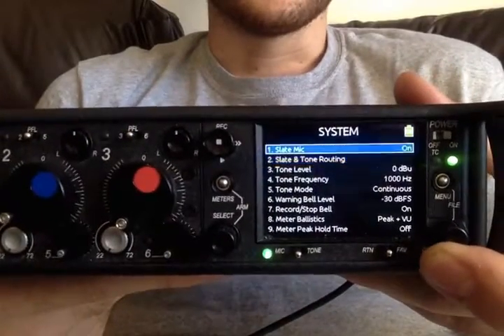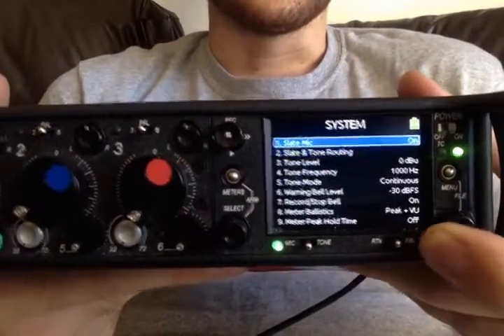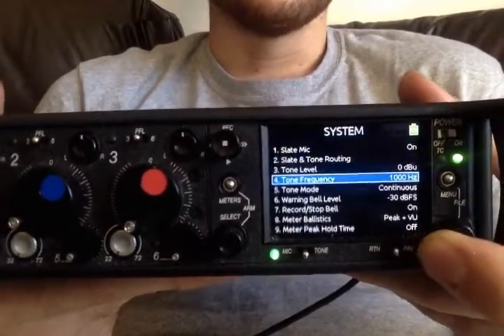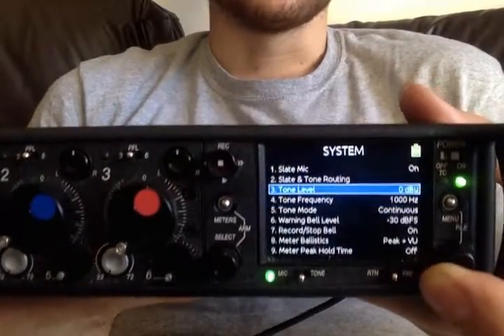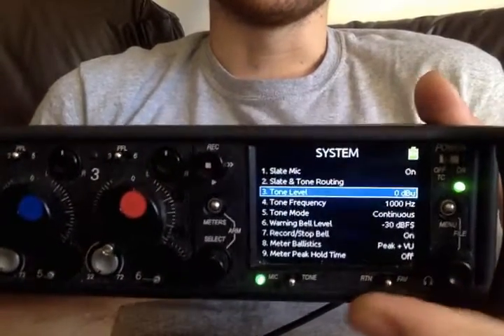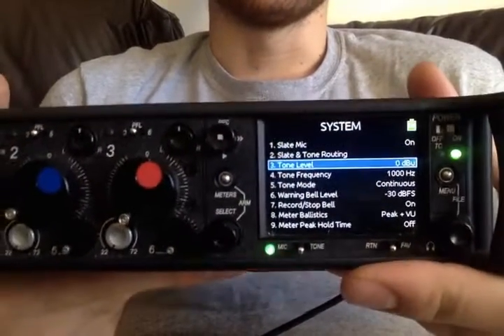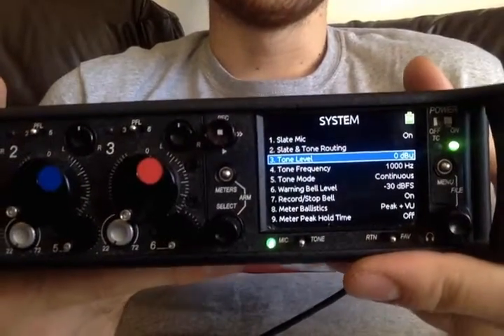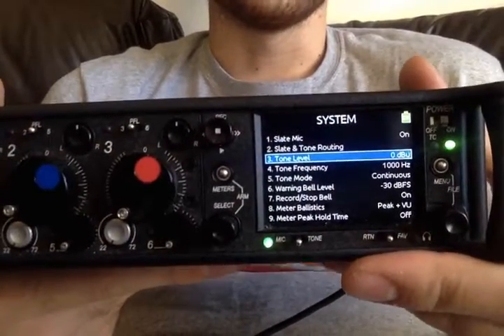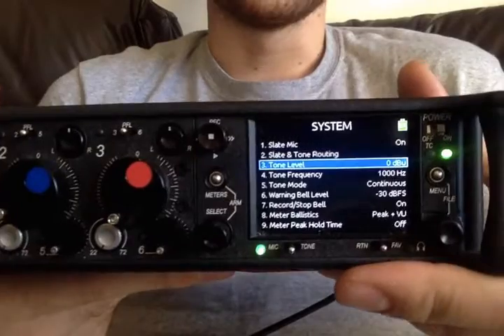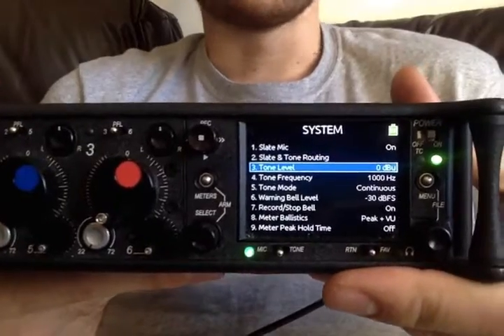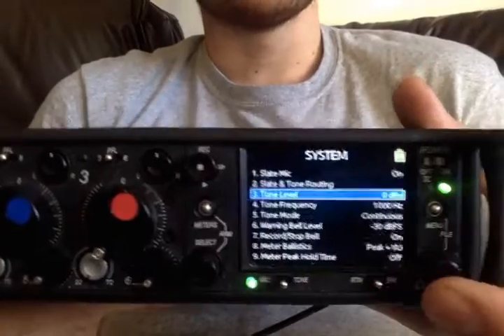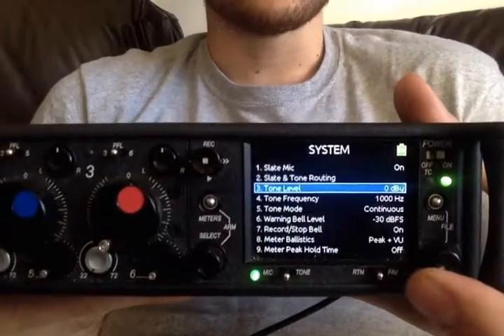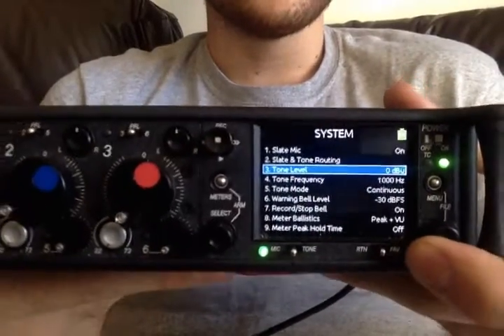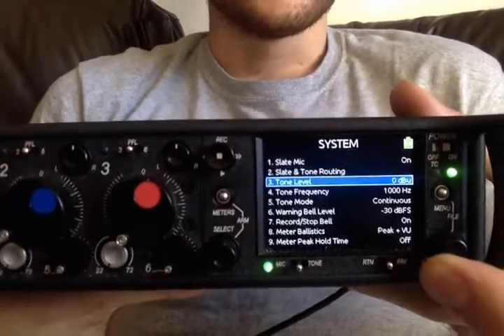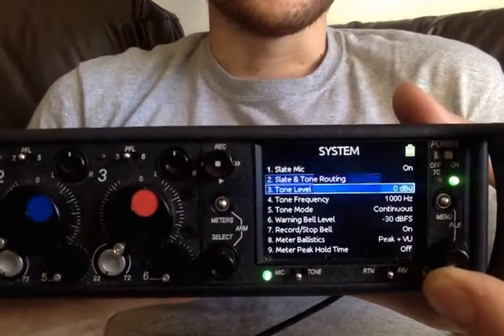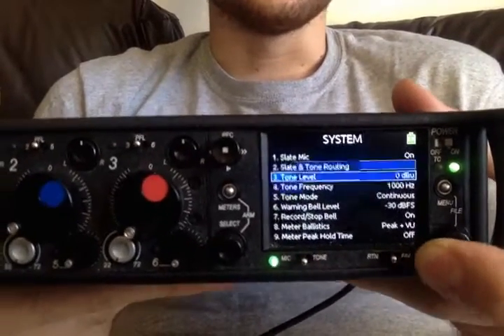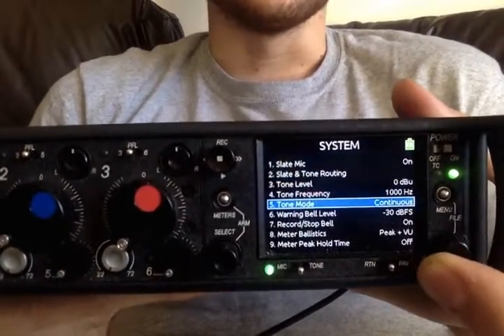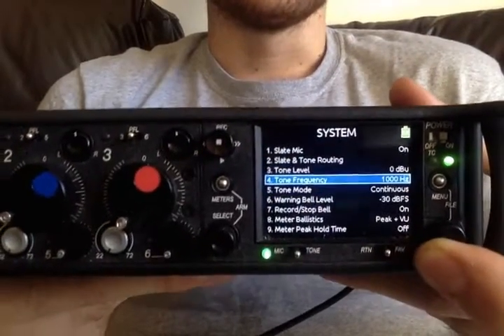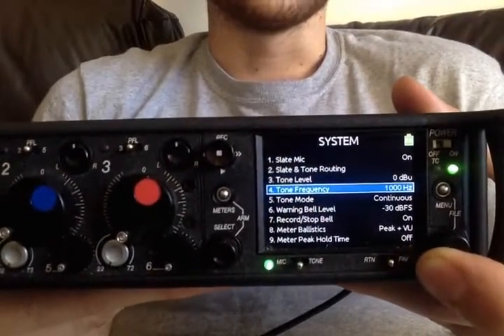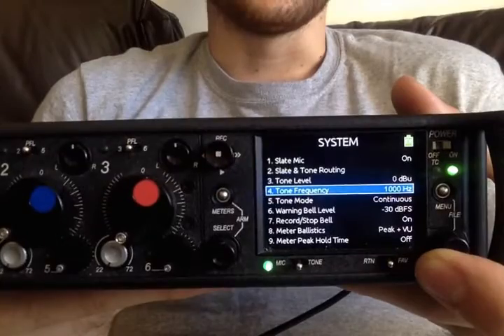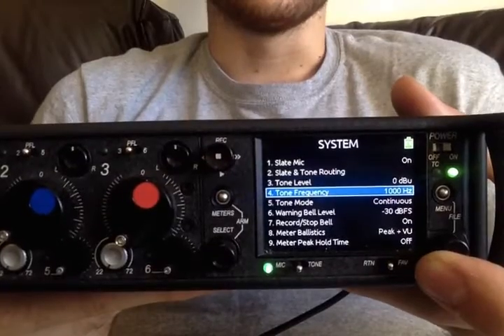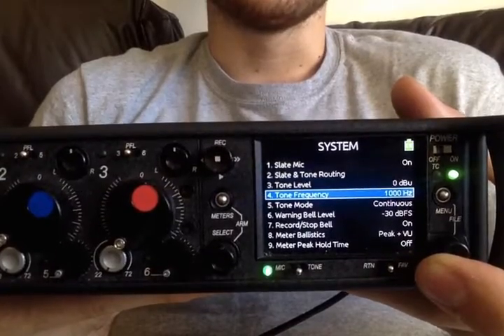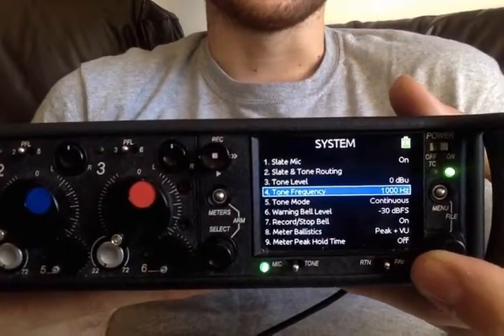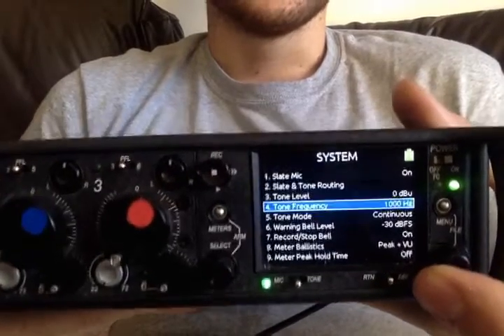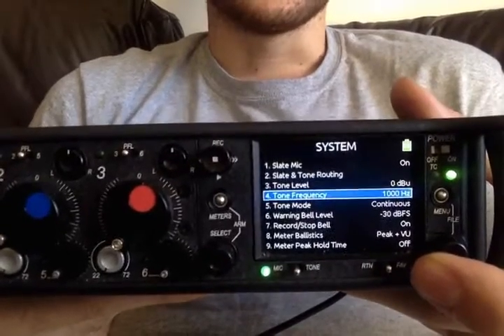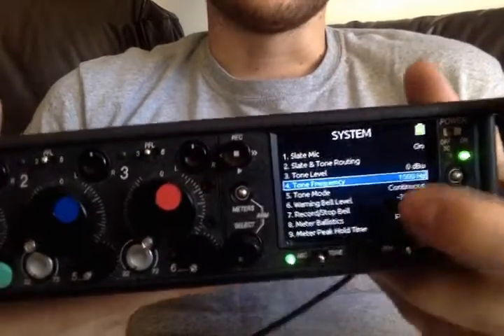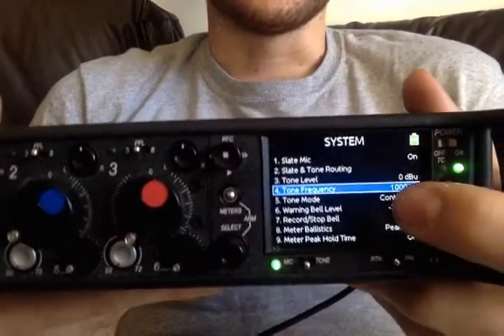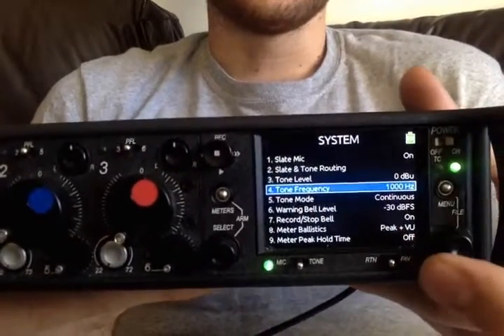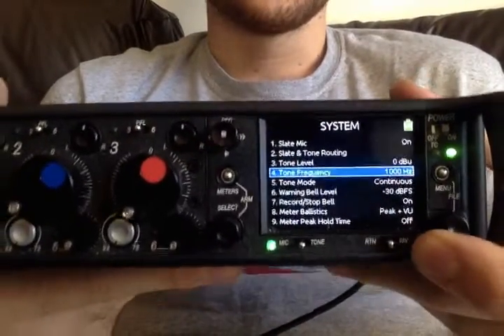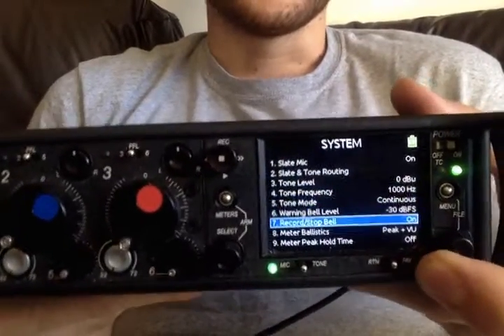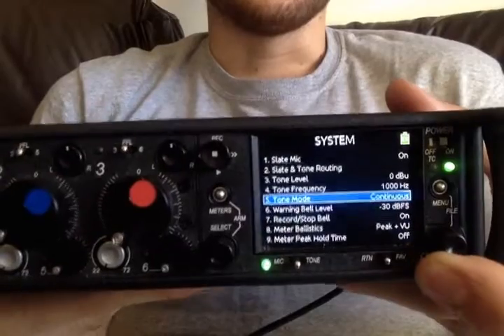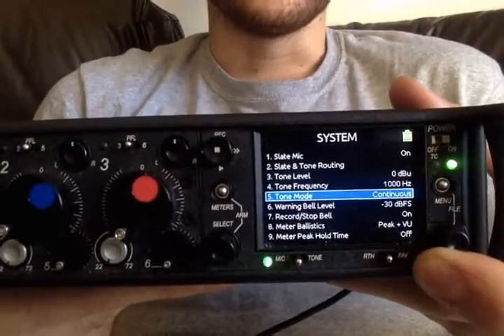You have your tone level. Usually it's set to zero DBU, which is minus 20 on a digital scale, and it's usually one kilohertz, which is 1000 hertz. You can set that arbitrarily to anything else if you want. I have it on continuous.